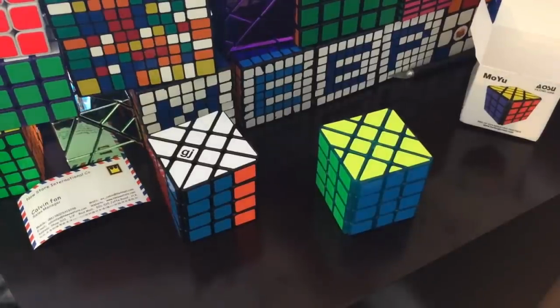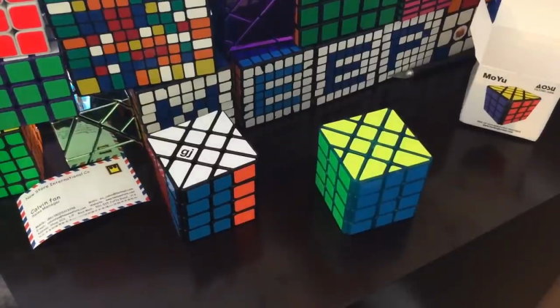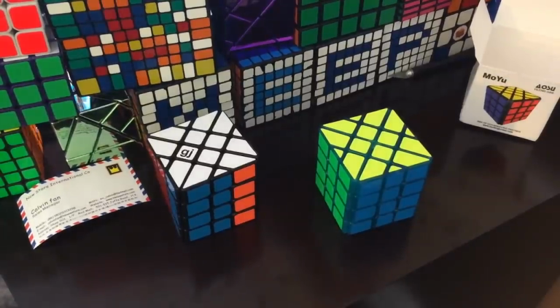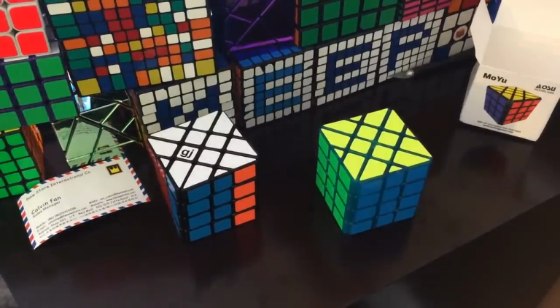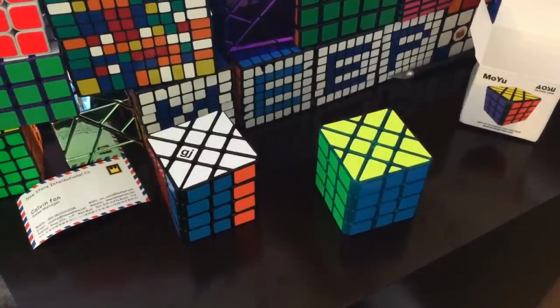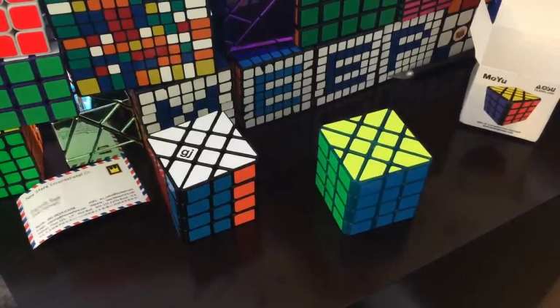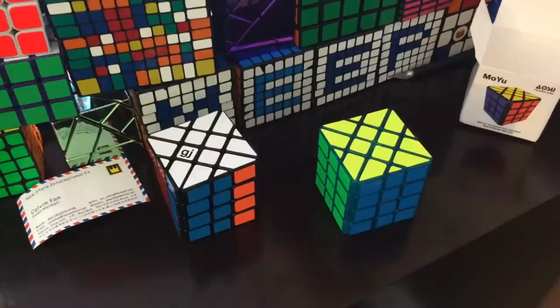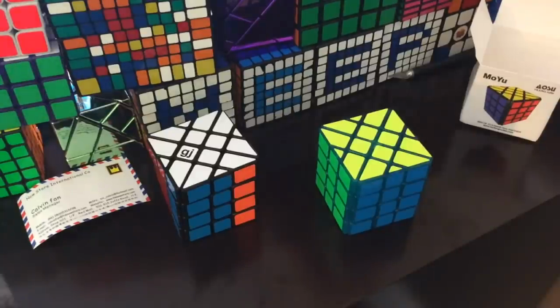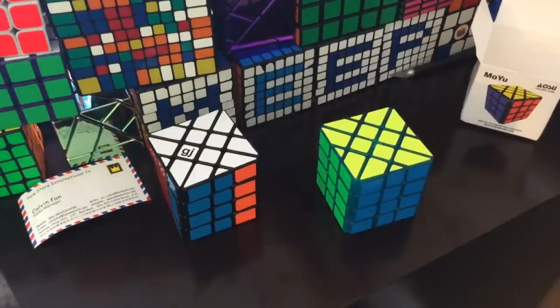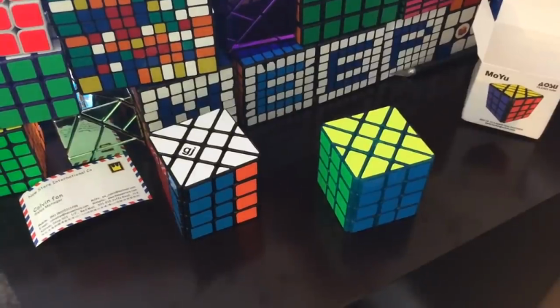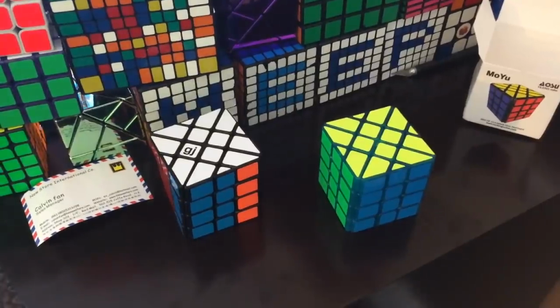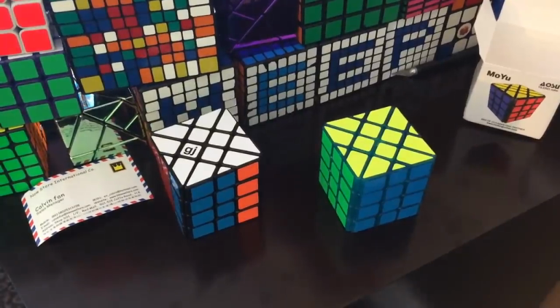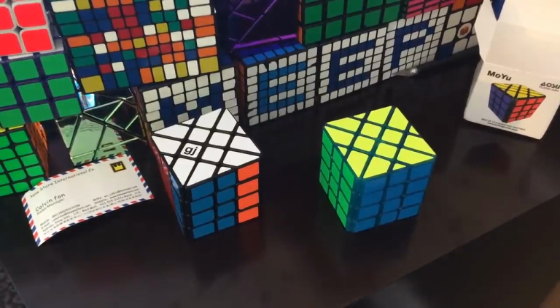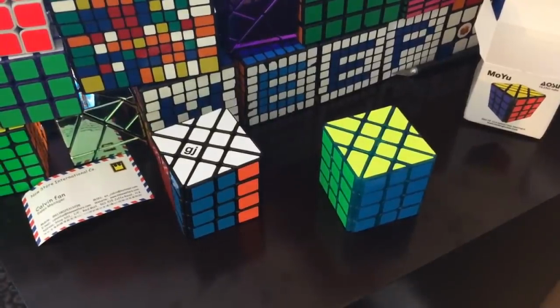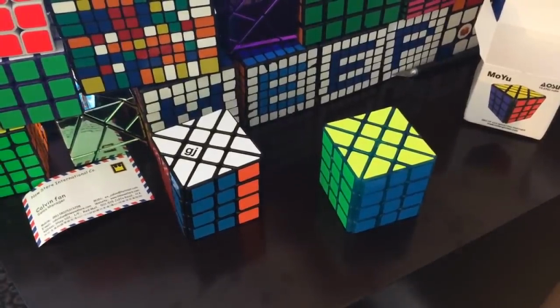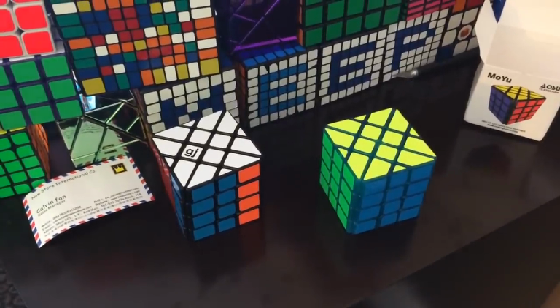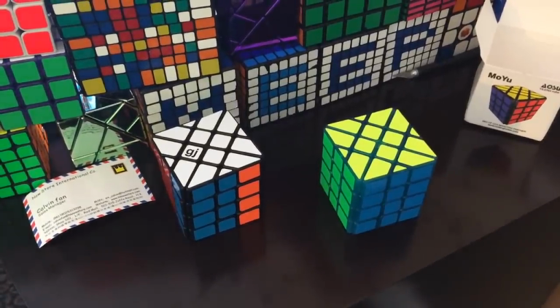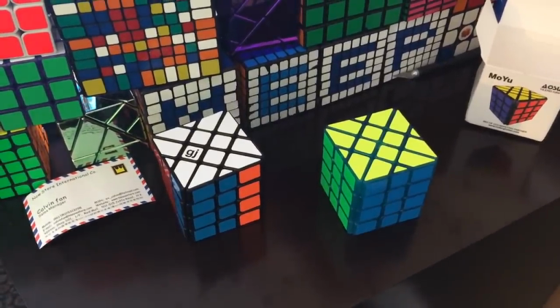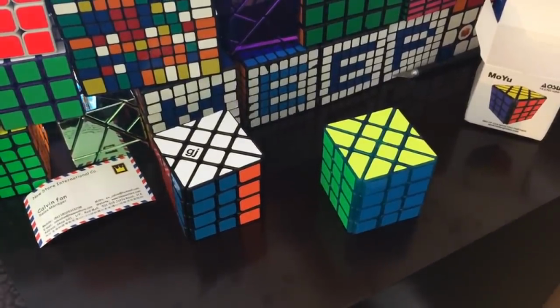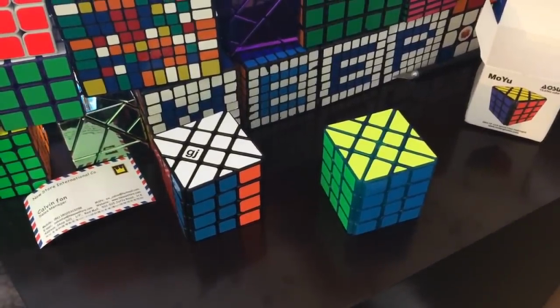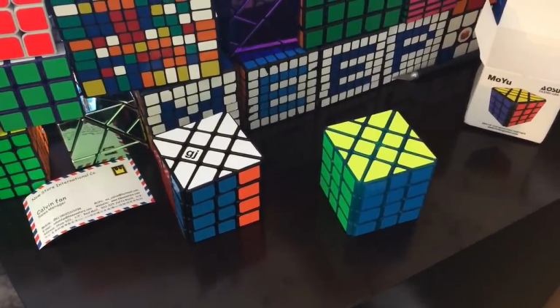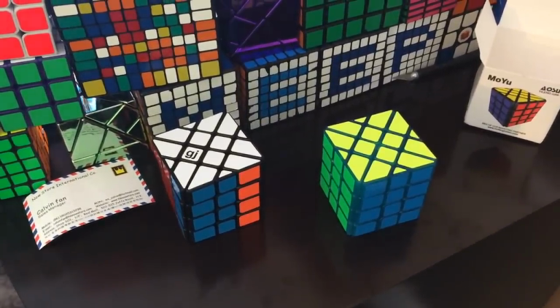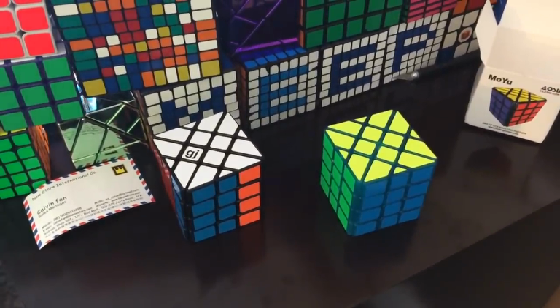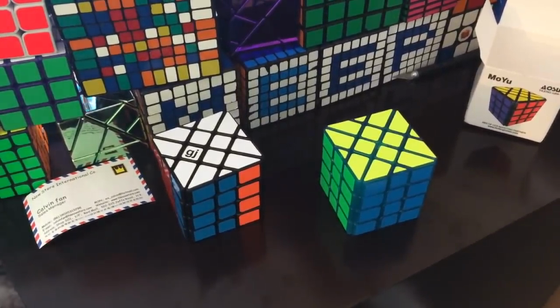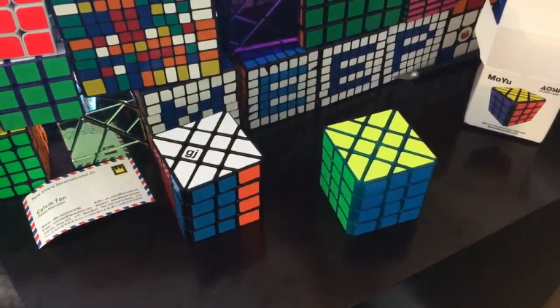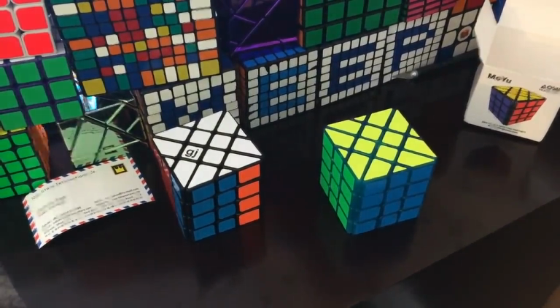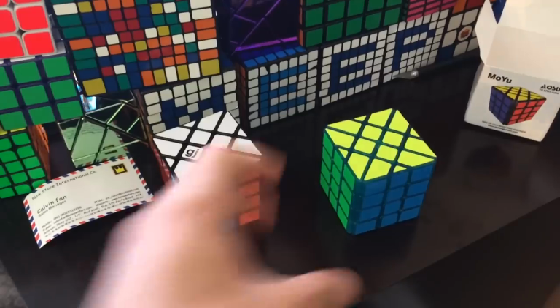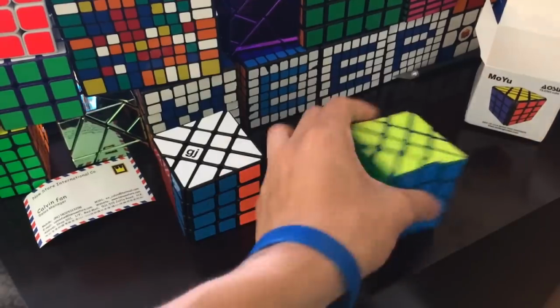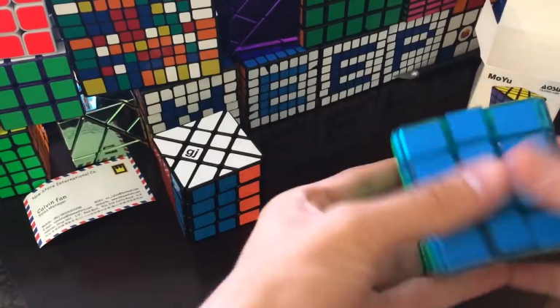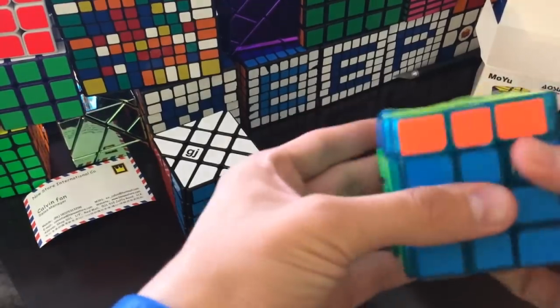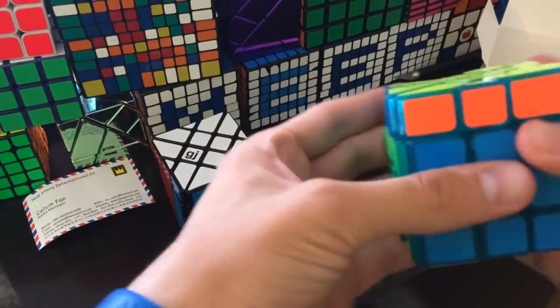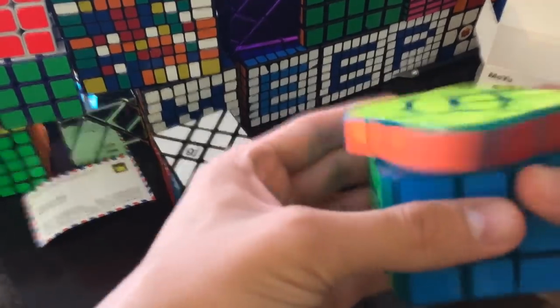Anyway, hope you guys enjoyed. No outro stuff today, but pick three random letters. Three random letters are B, G, and H. Alright, hope you guys enjoyed and thanks for watching.